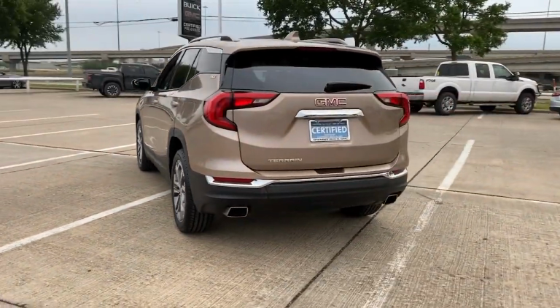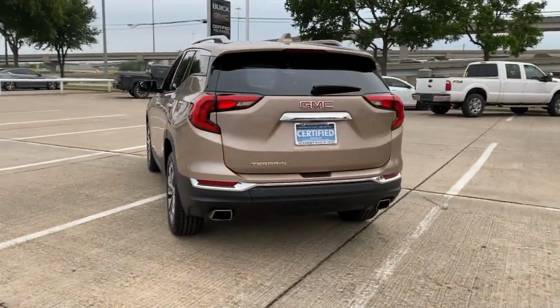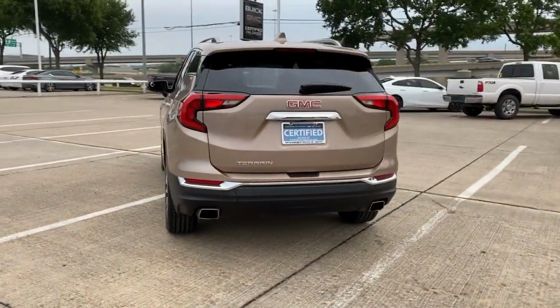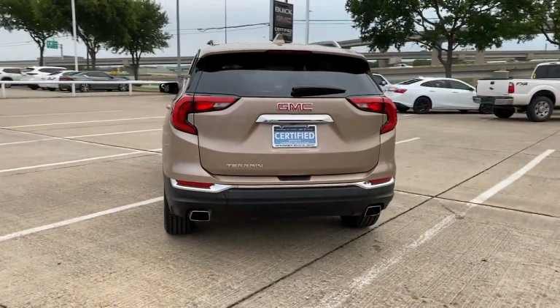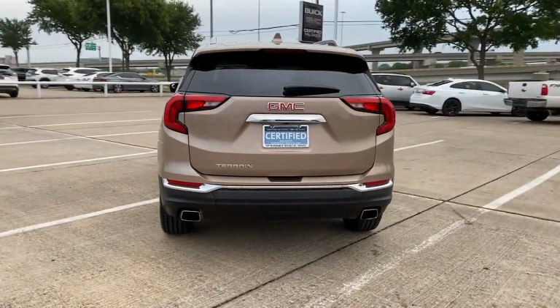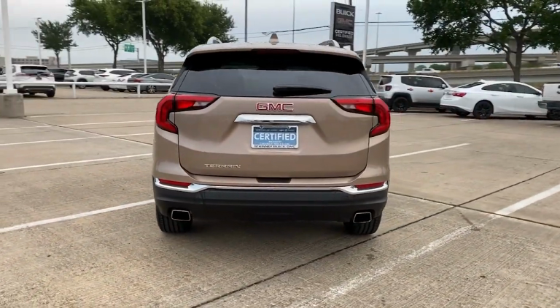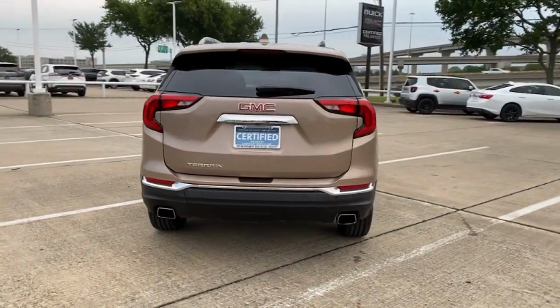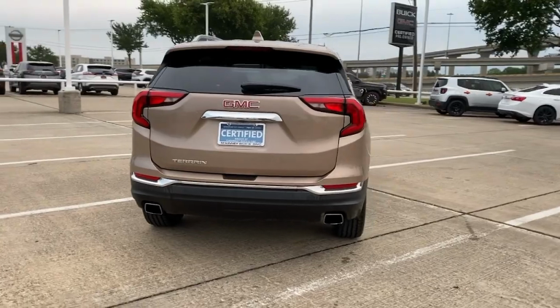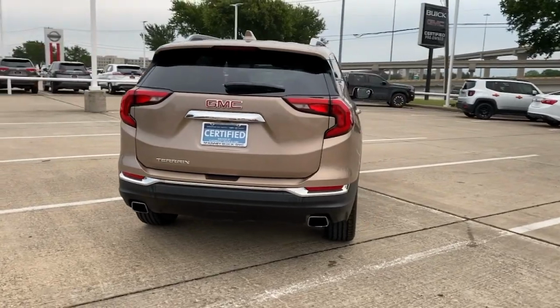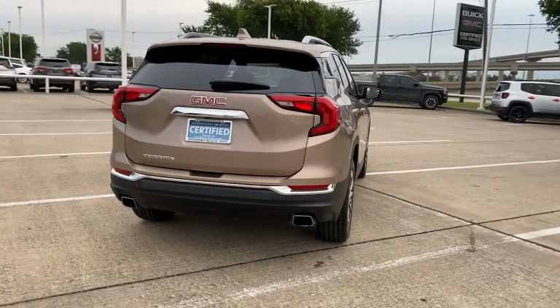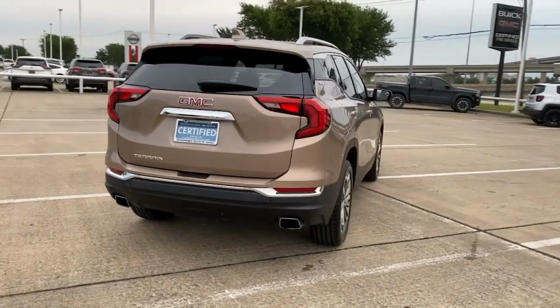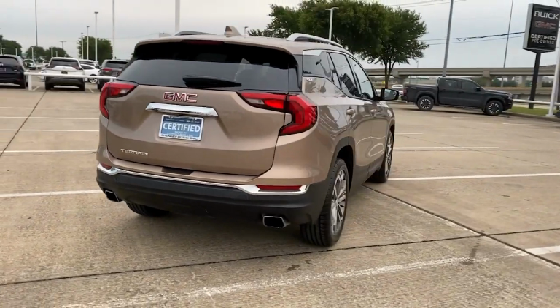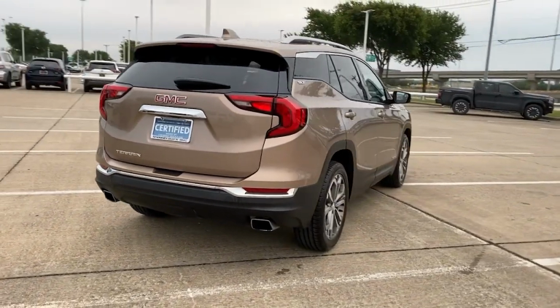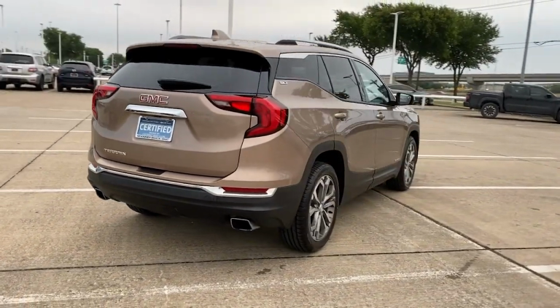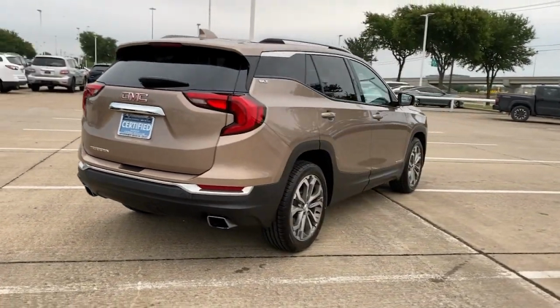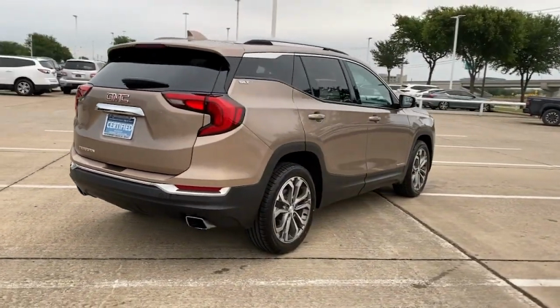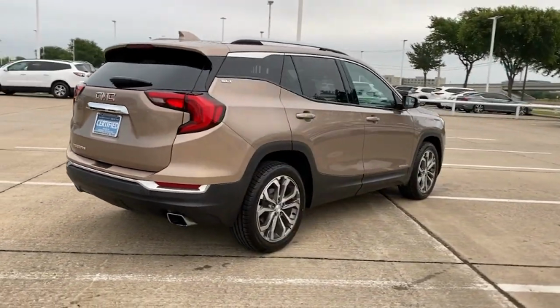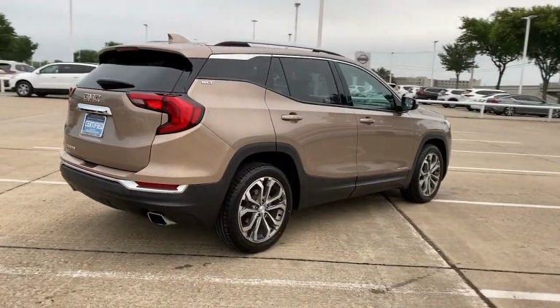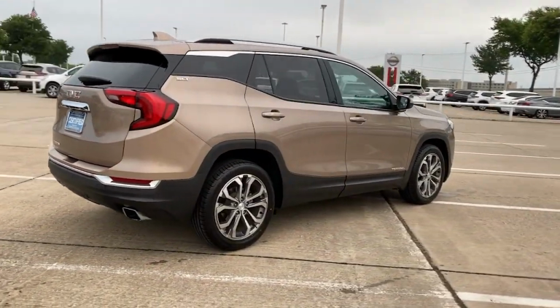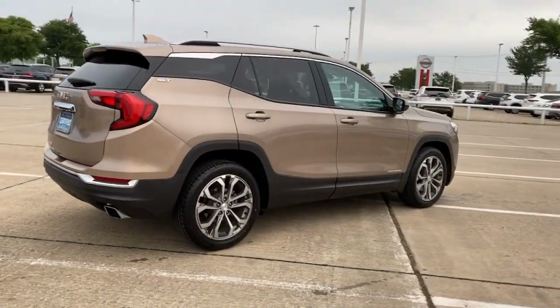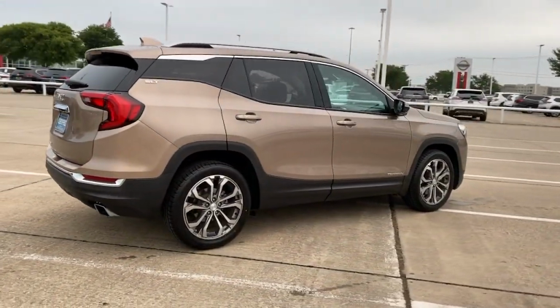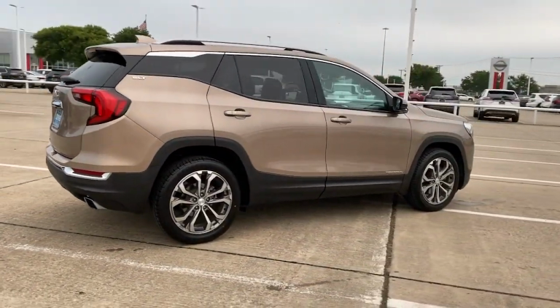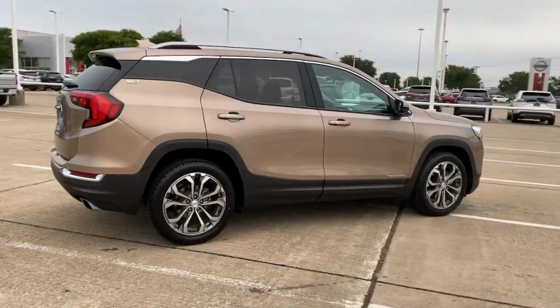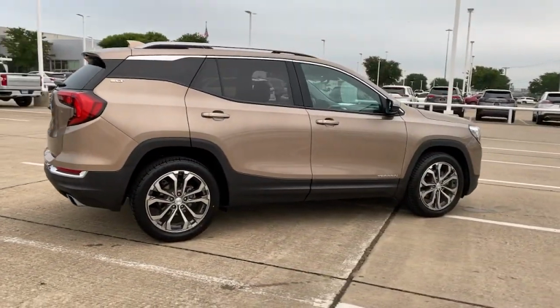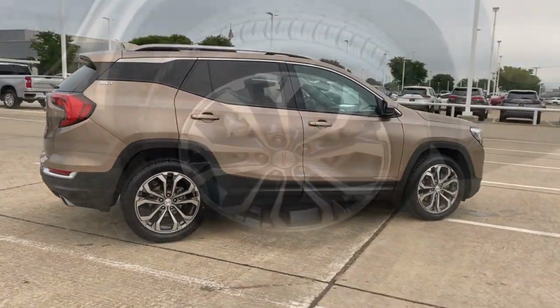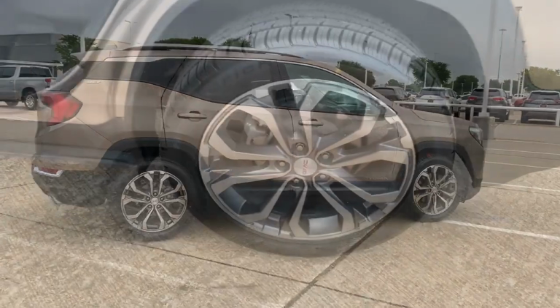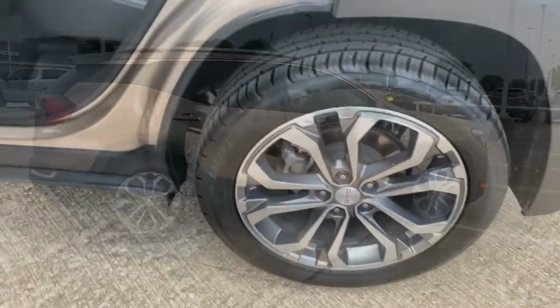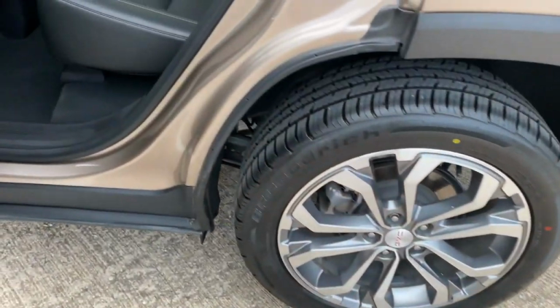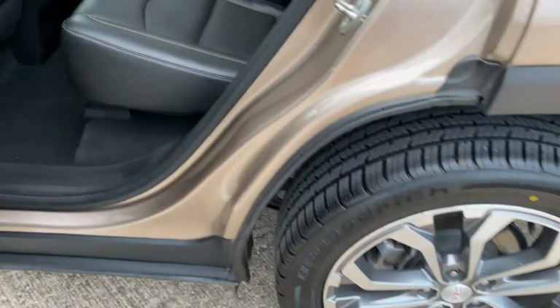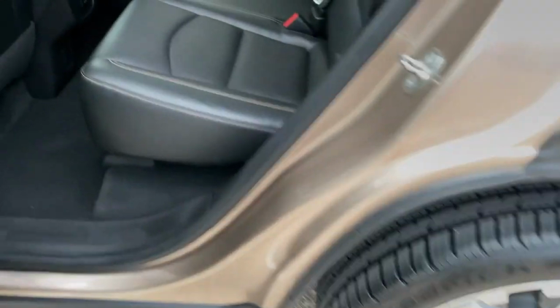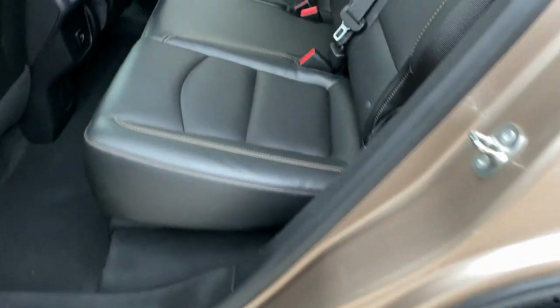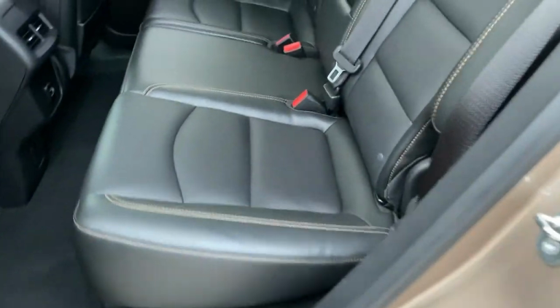Plenty of options for cargo, user-friendly infotainment, advanced safety tech, and bold good looks. The following are some of this vehicle's highlighted options.